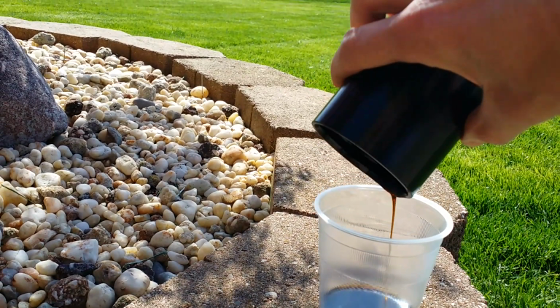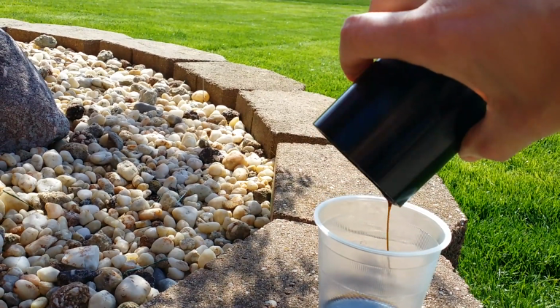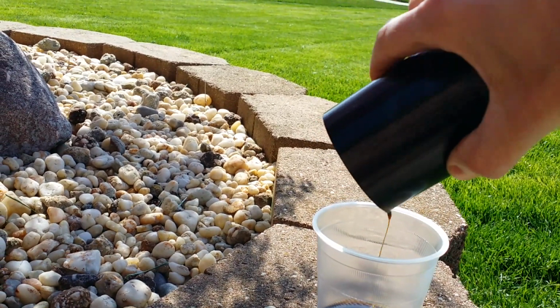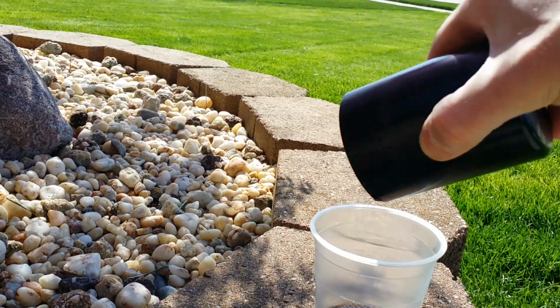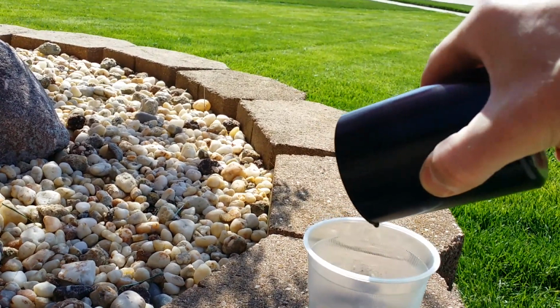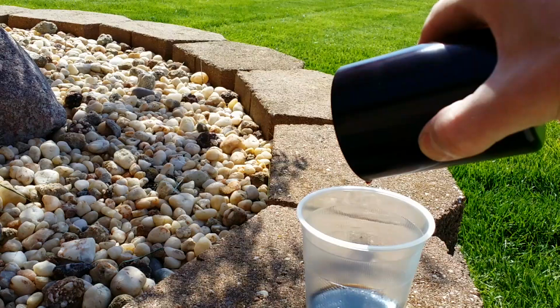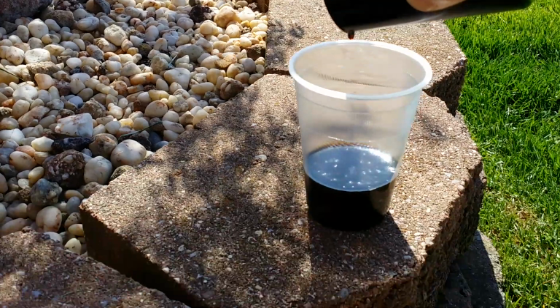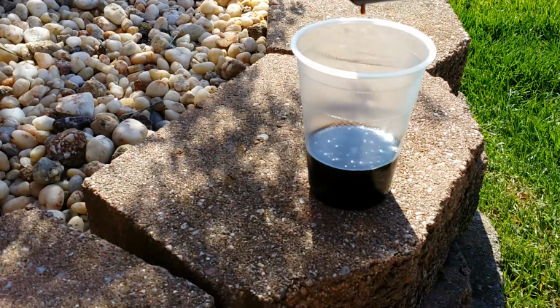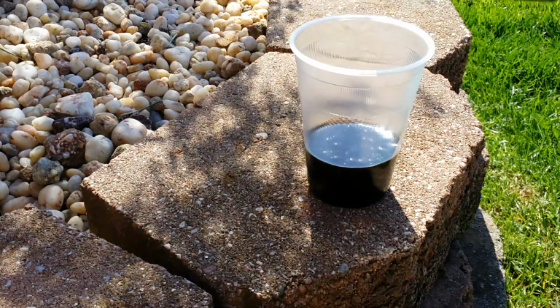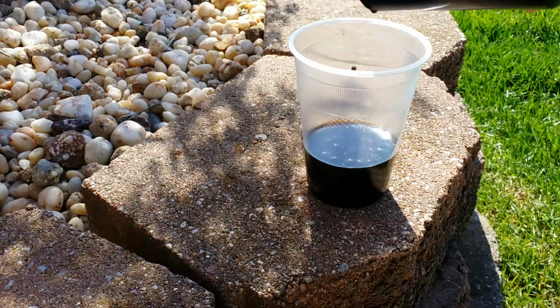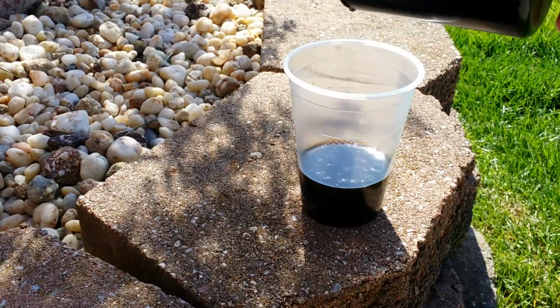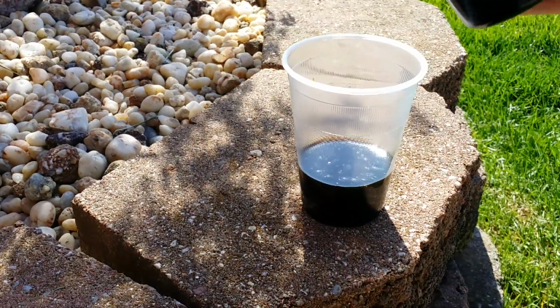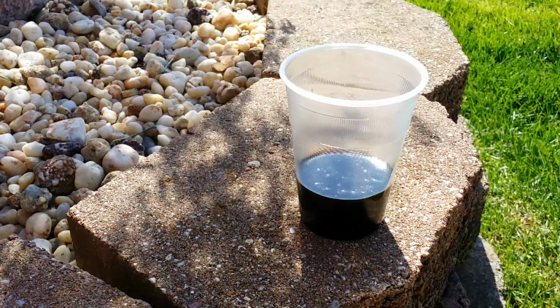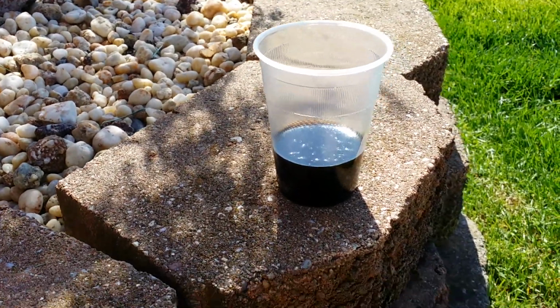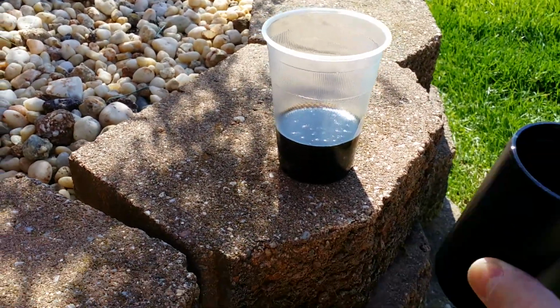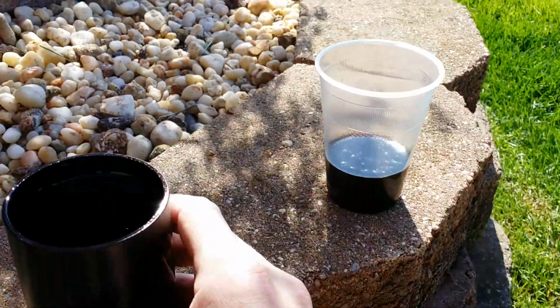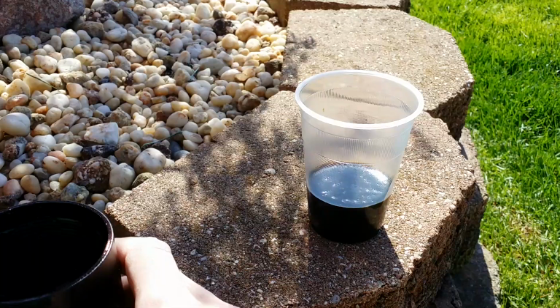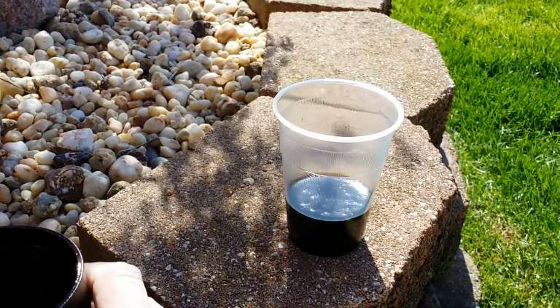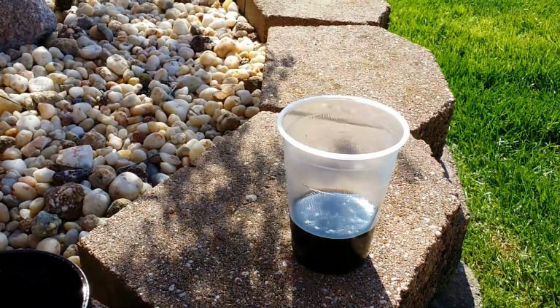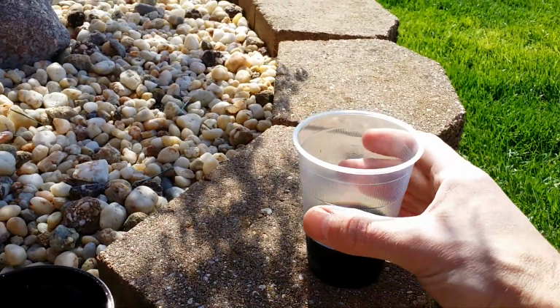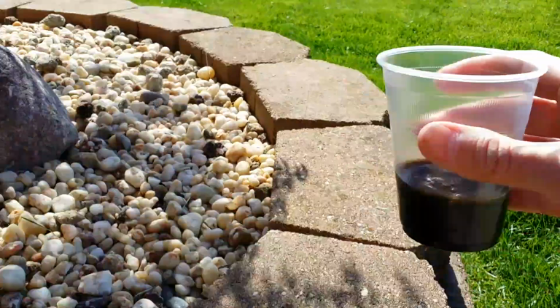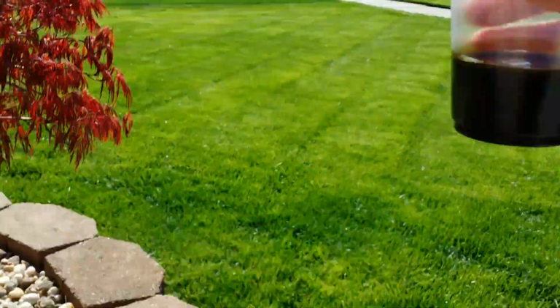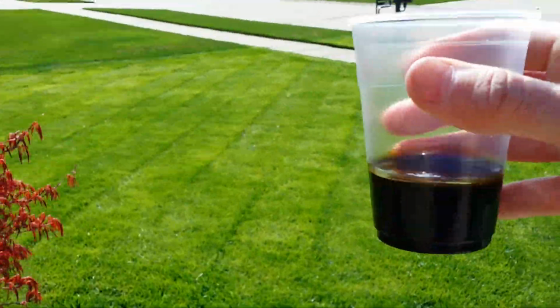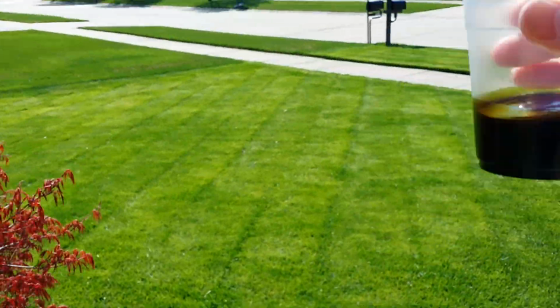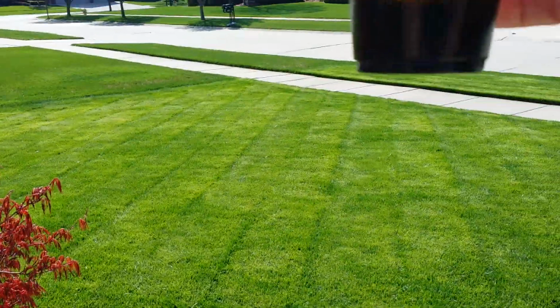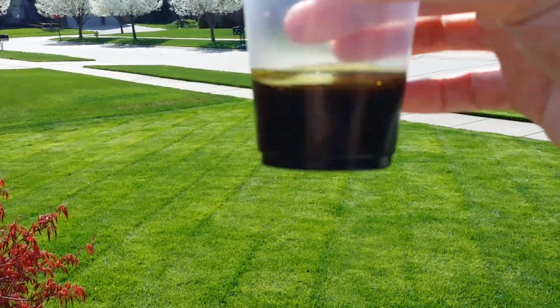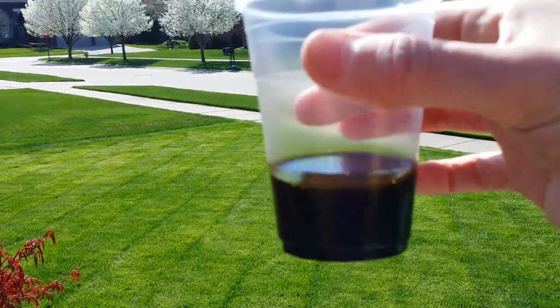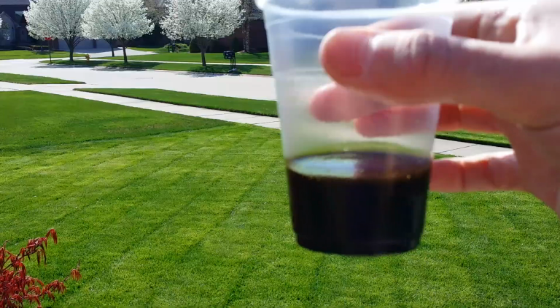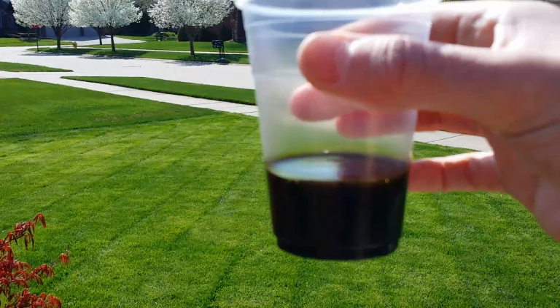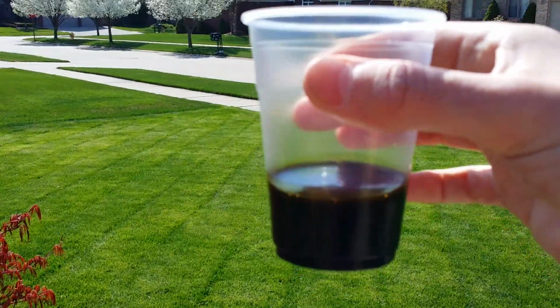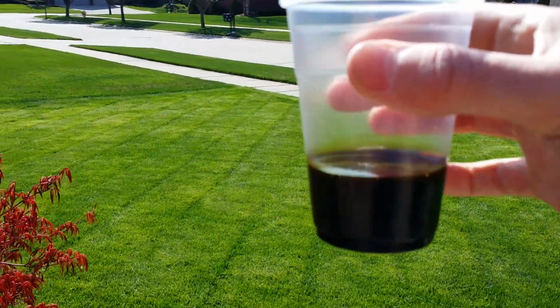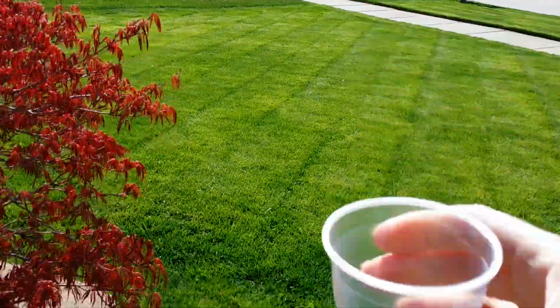I would say not too shabby for roughly about 1,500 miles. I would rather have that going into the catch can than into my intake.